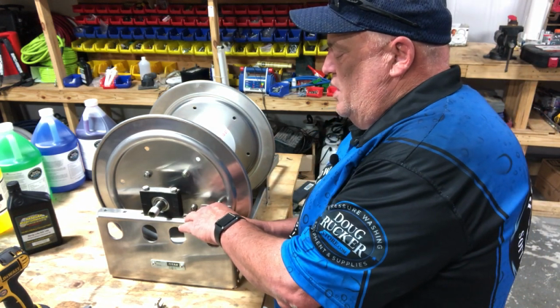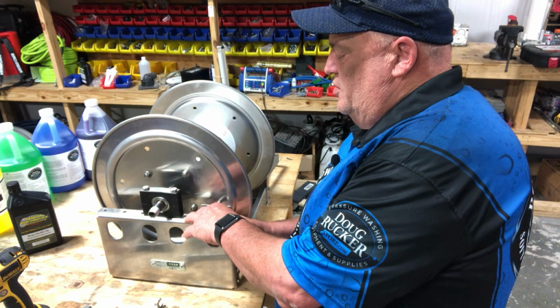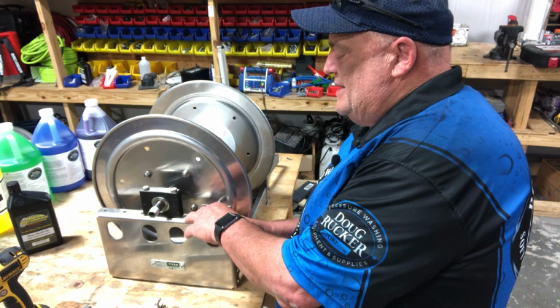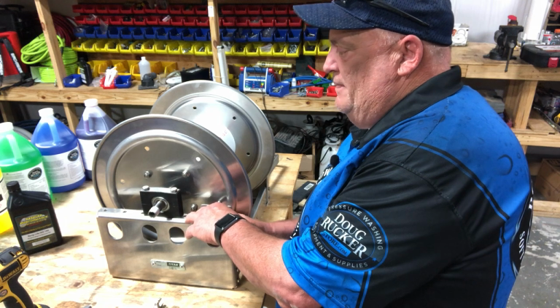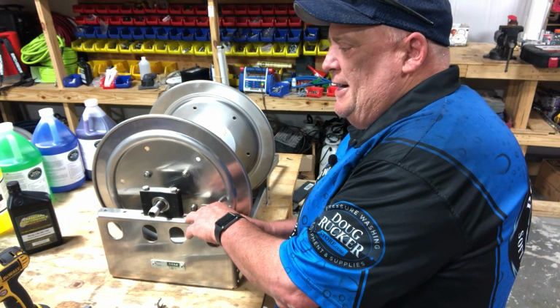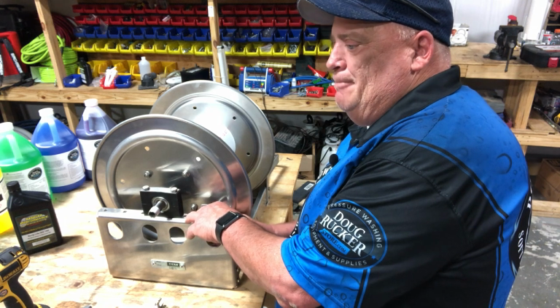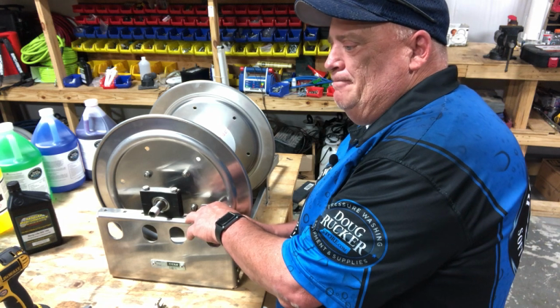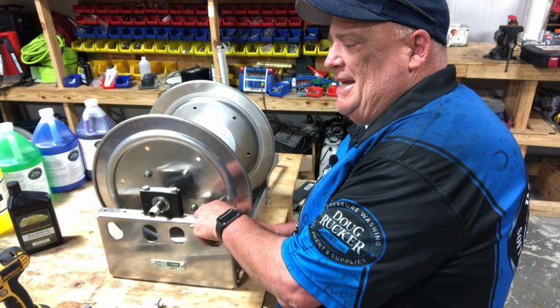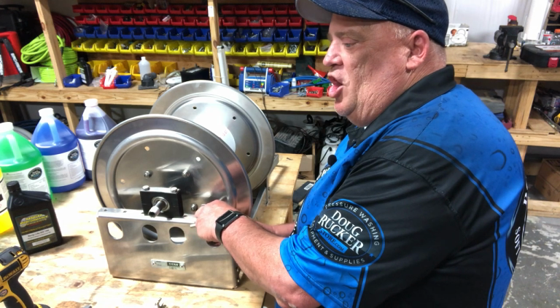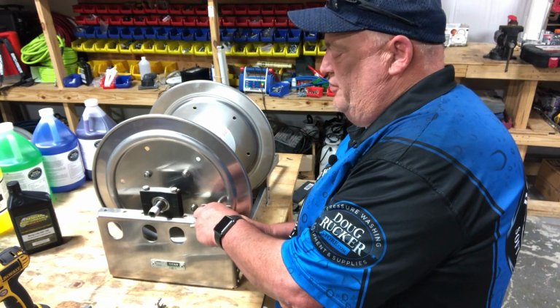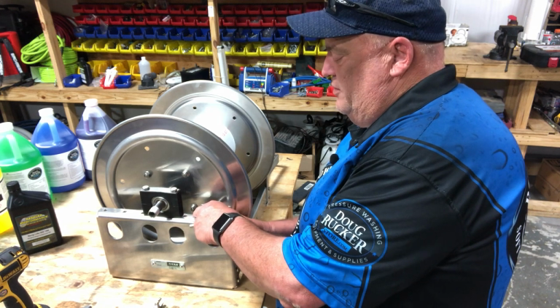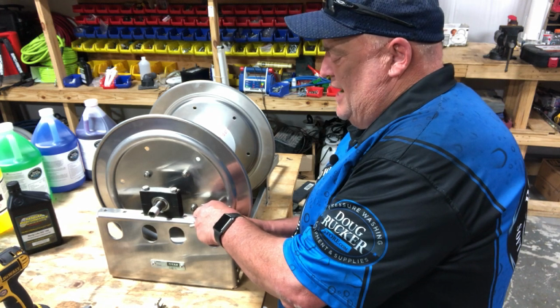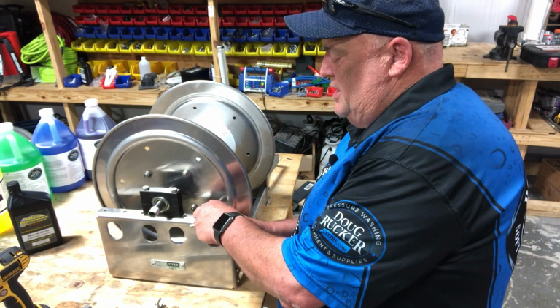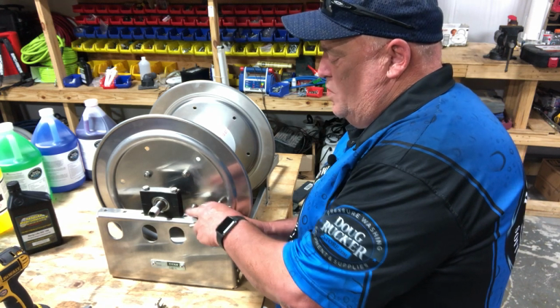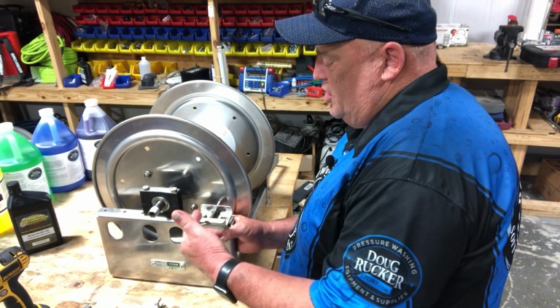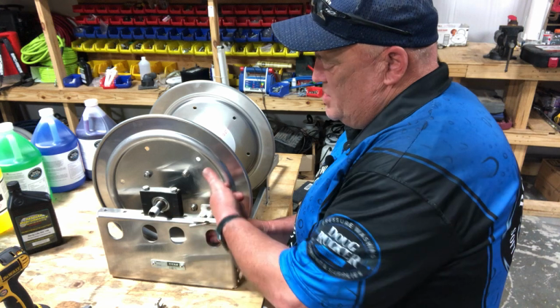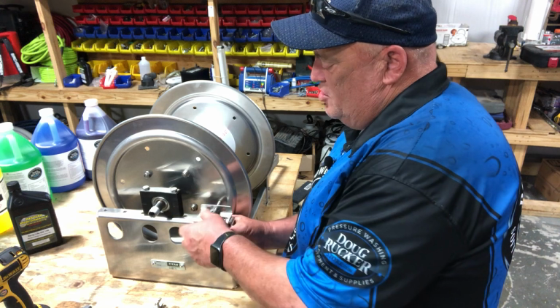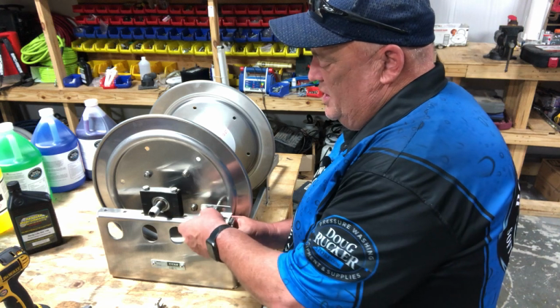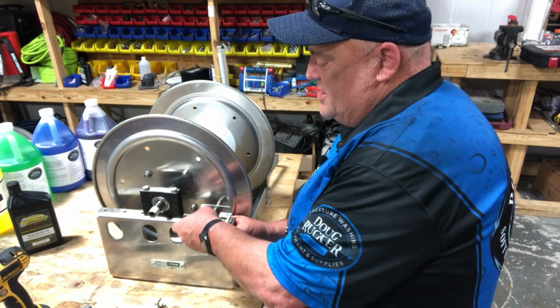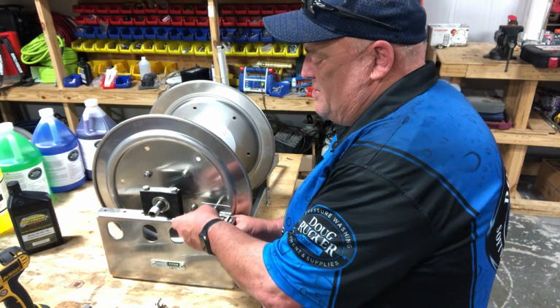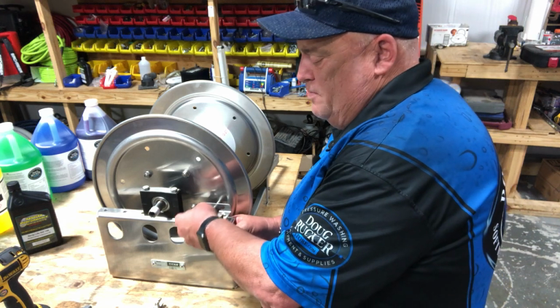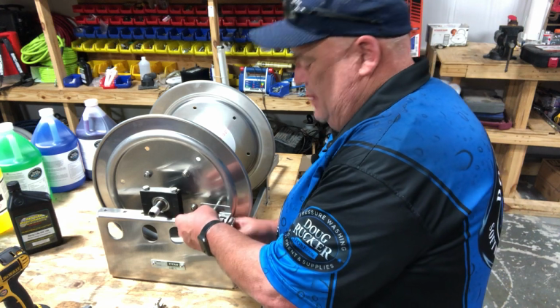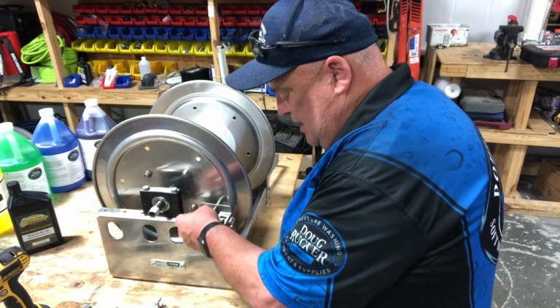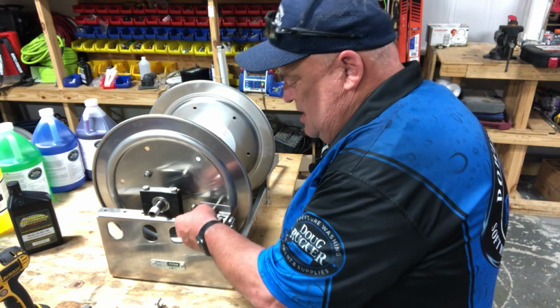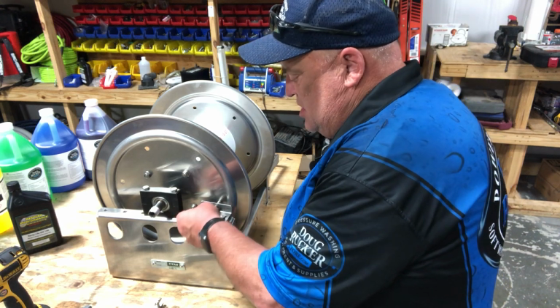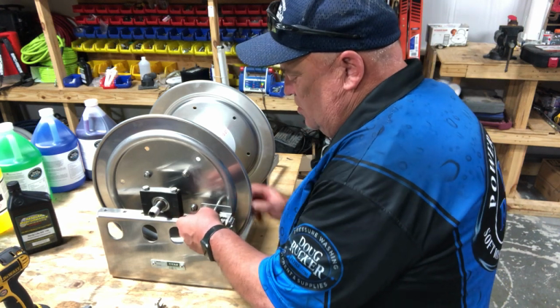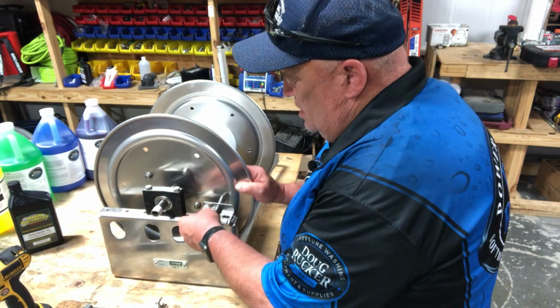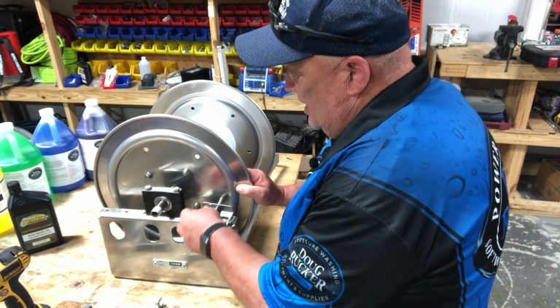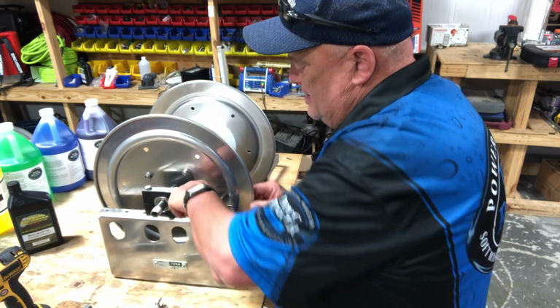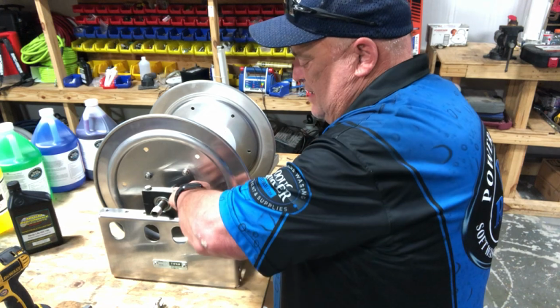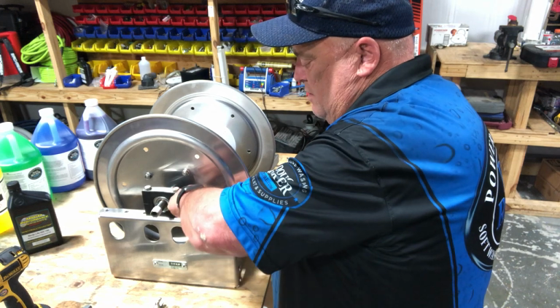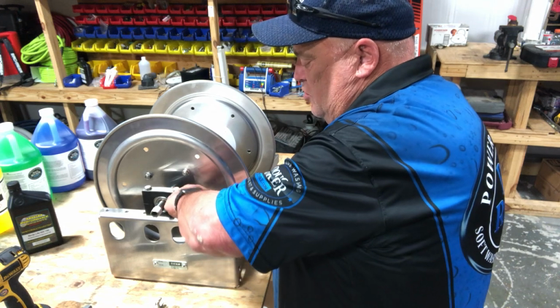I've got another reel over here we're going to install the brackets on and stack. I've already loosened the latch pin here, so you would want to do that and take it off. The latch pin is what goes into the reel and stops it from spinning.